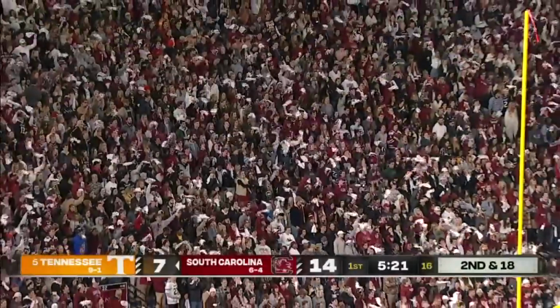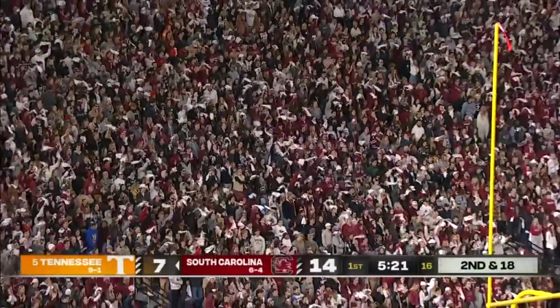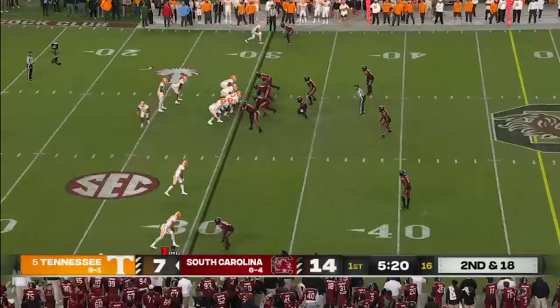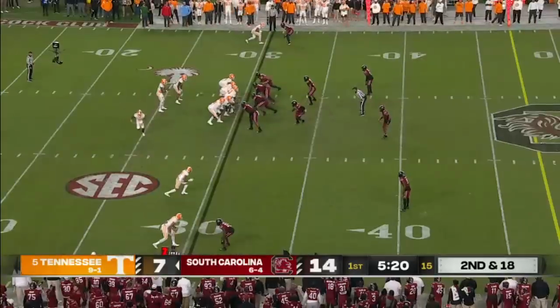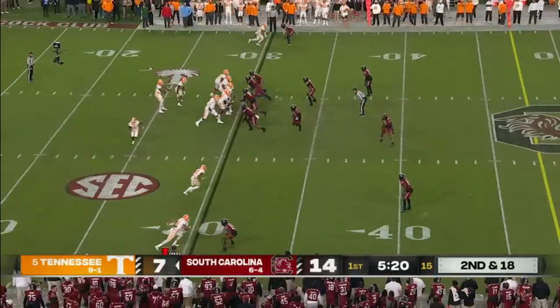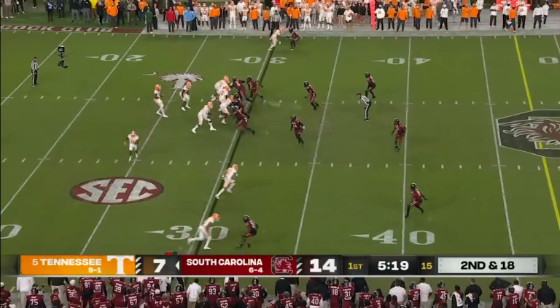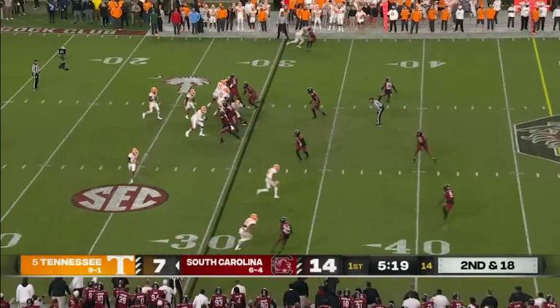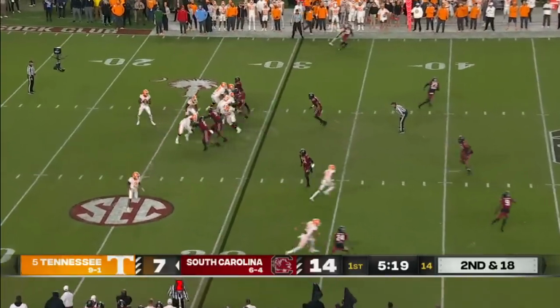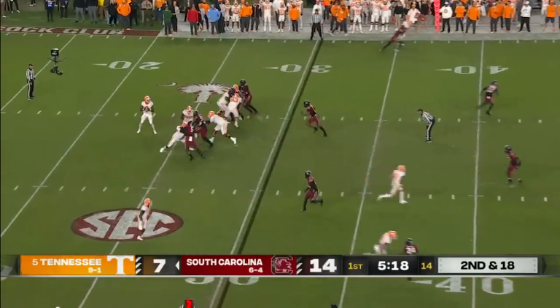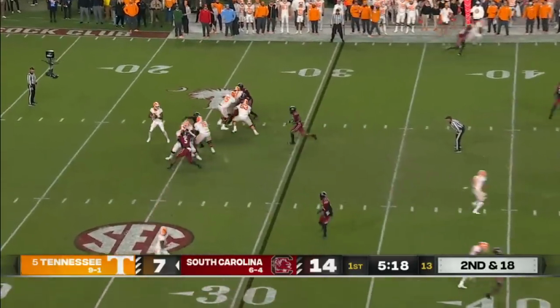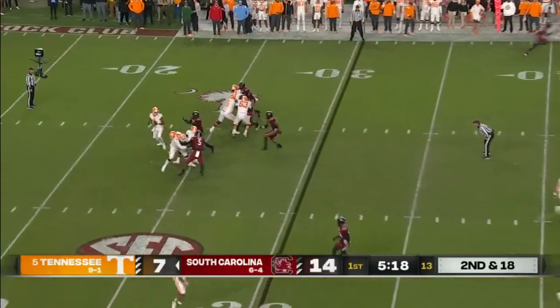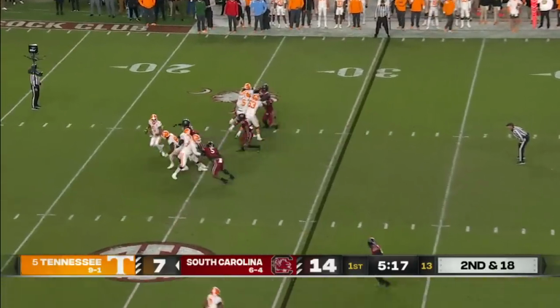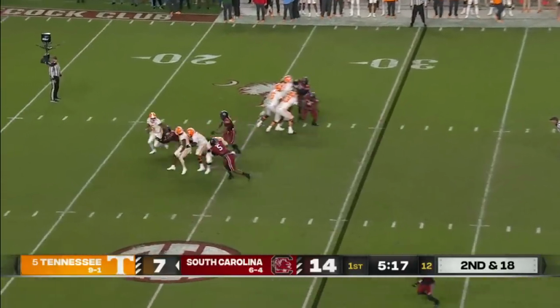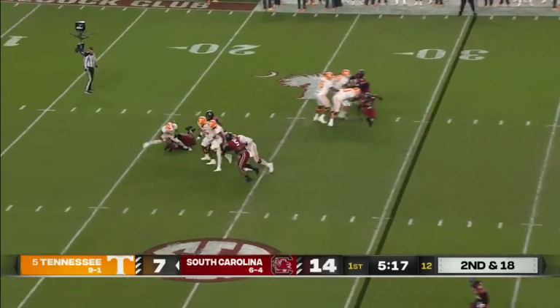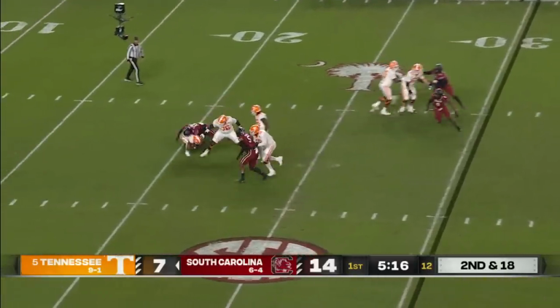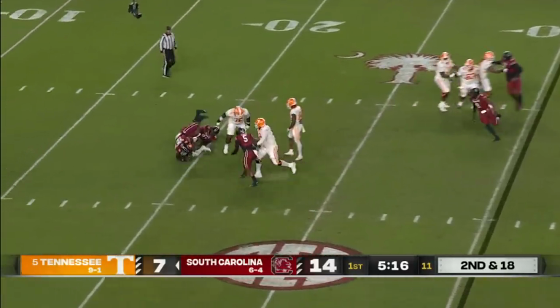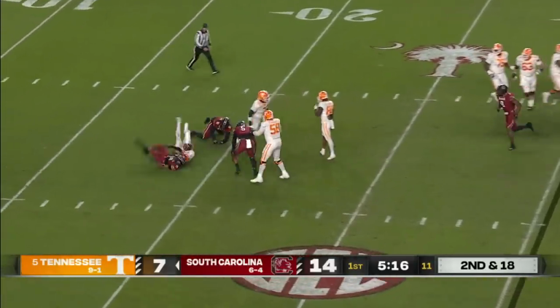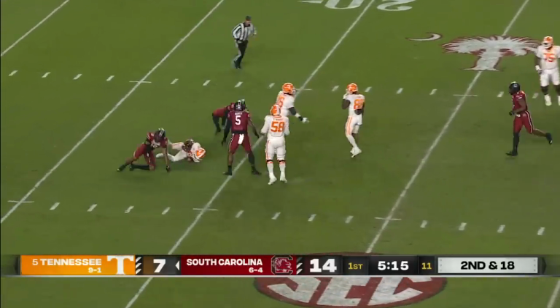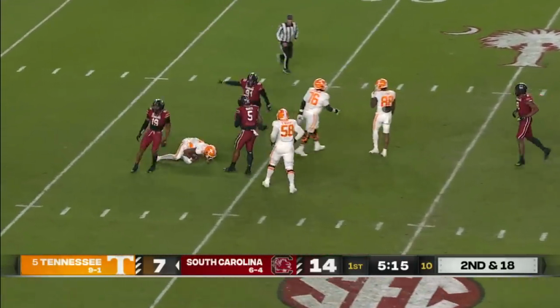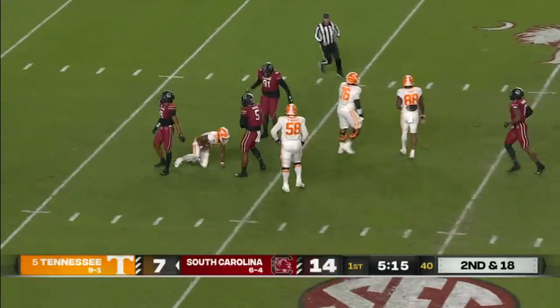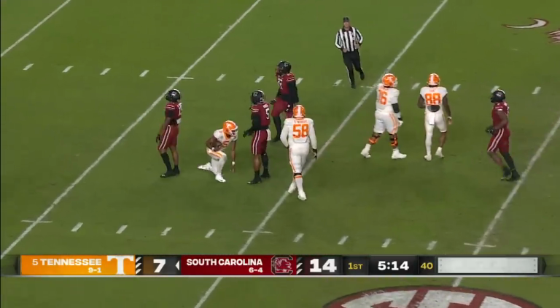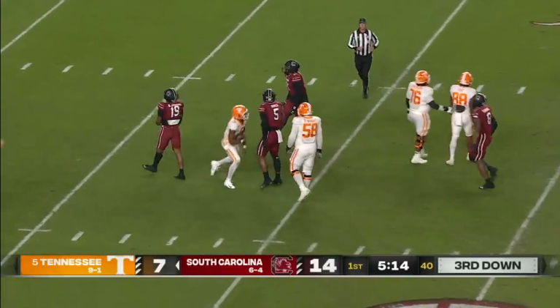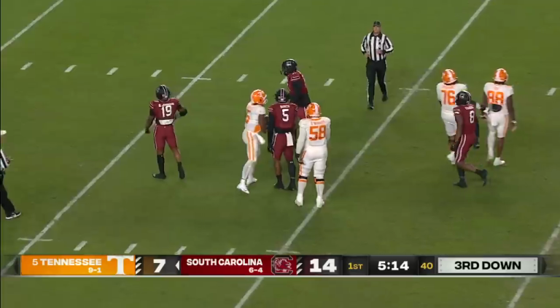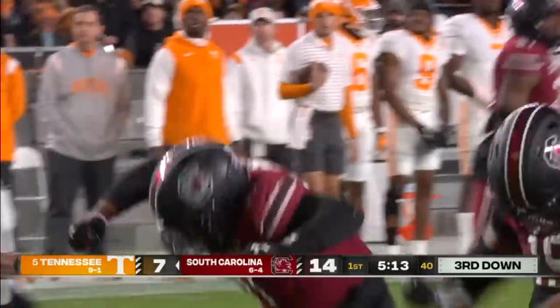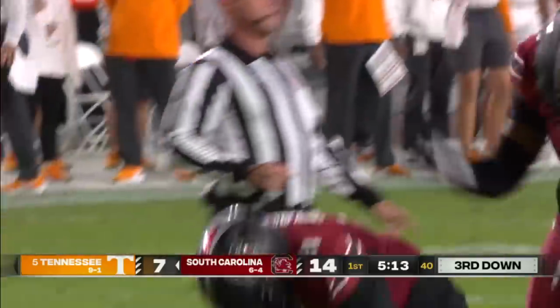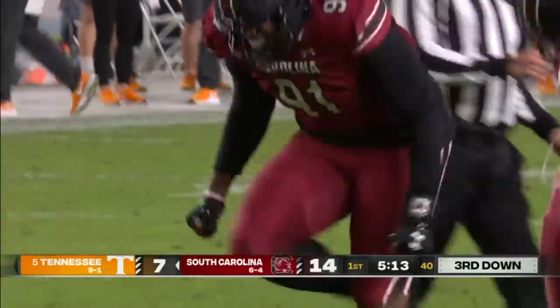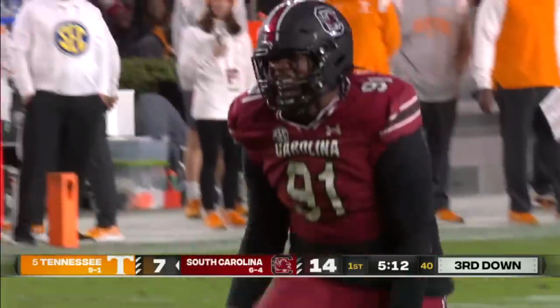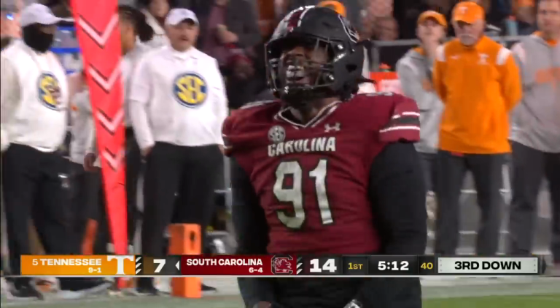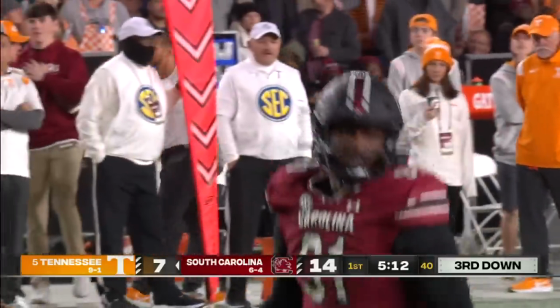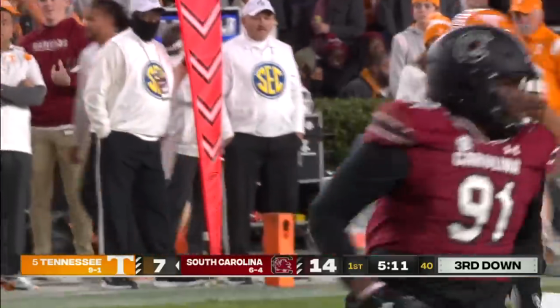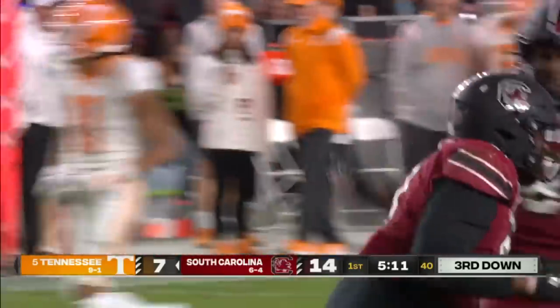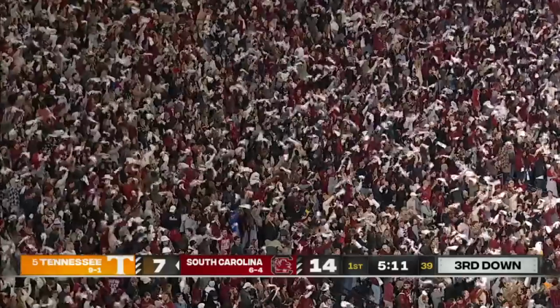It is interesting — the players came to Clayton White, the defensive coordinator, with that idea. And now they get to Hooker and sack him back at the 30. That was Tonka Hemingway, a tremendous athlete.